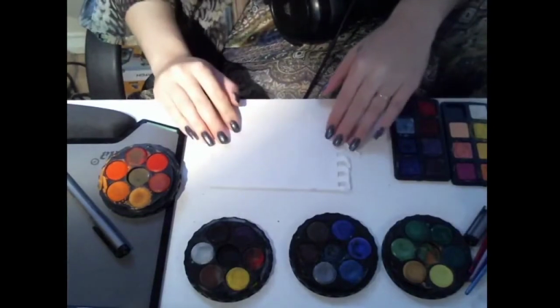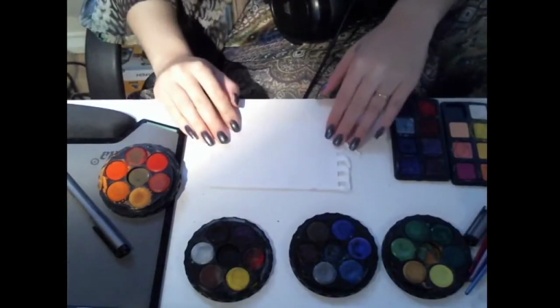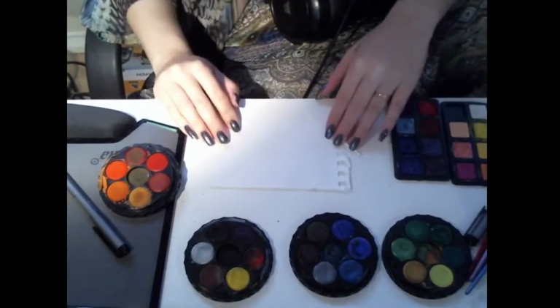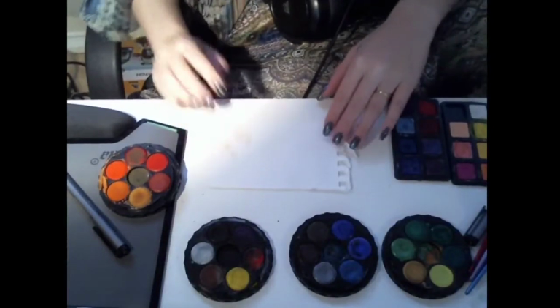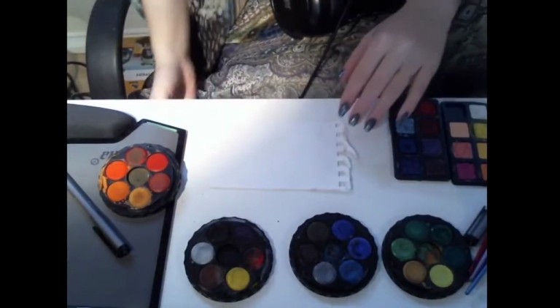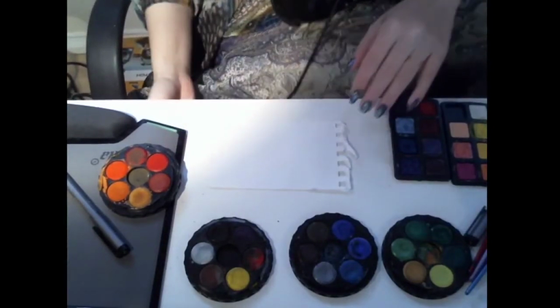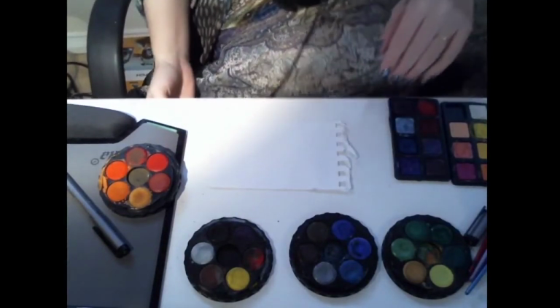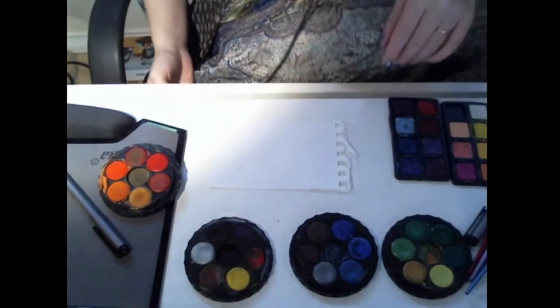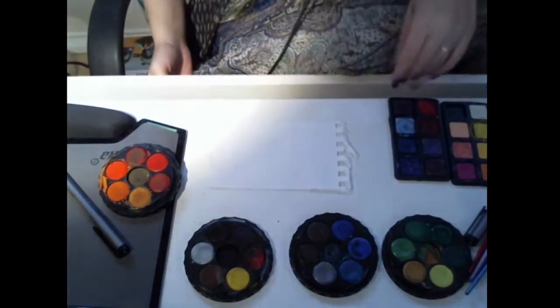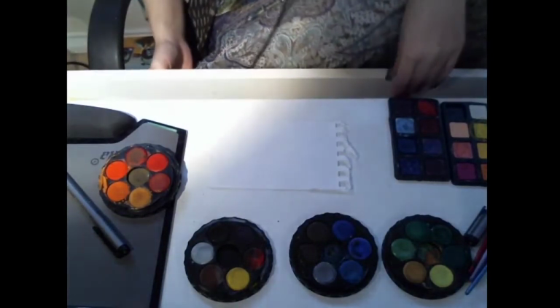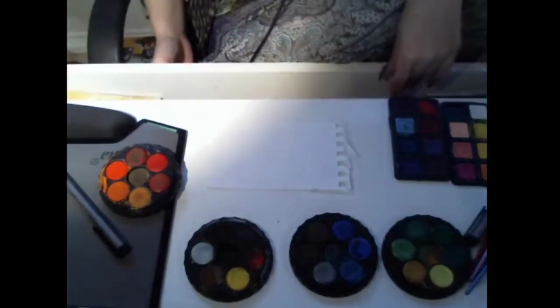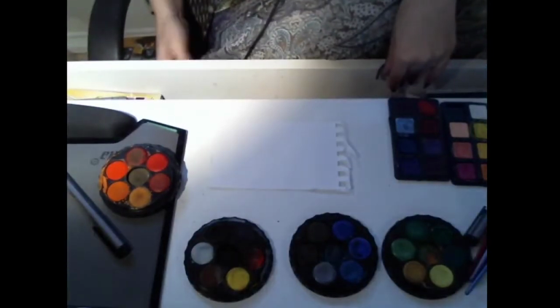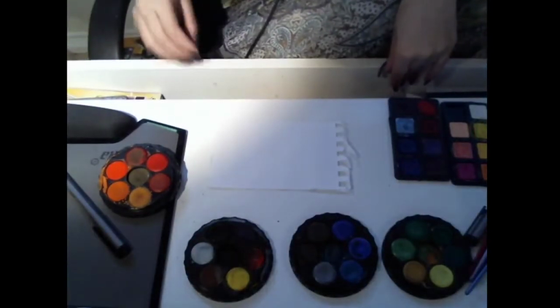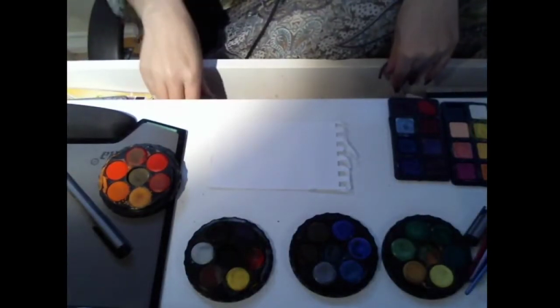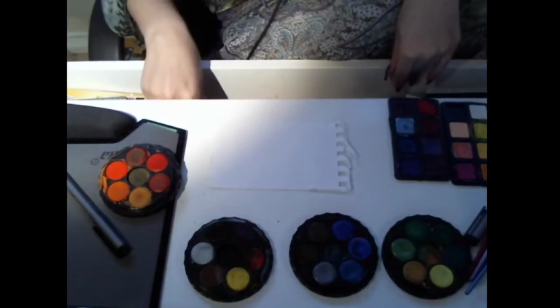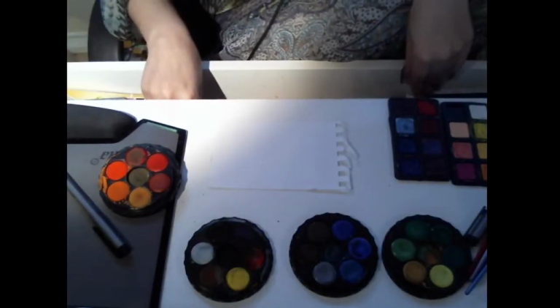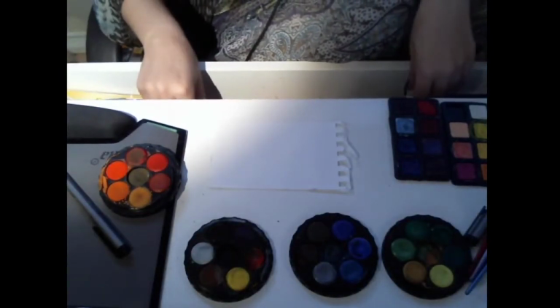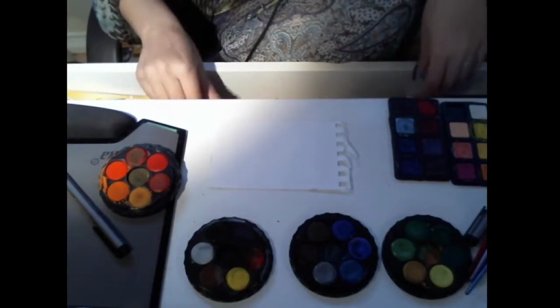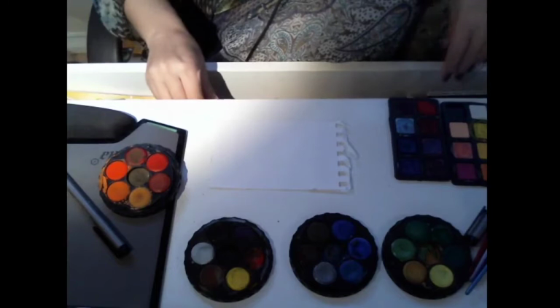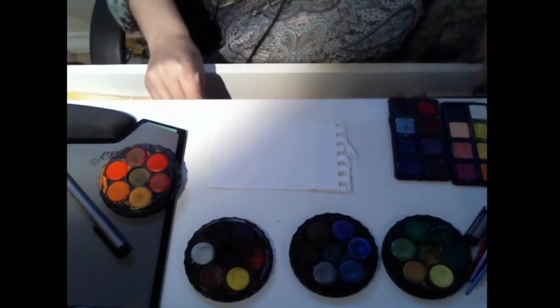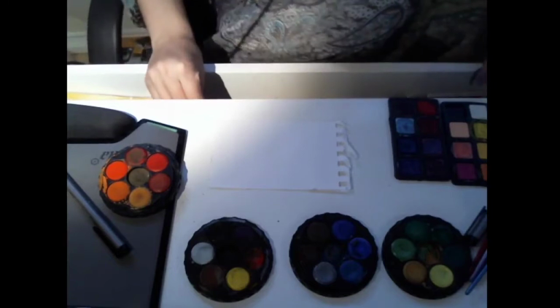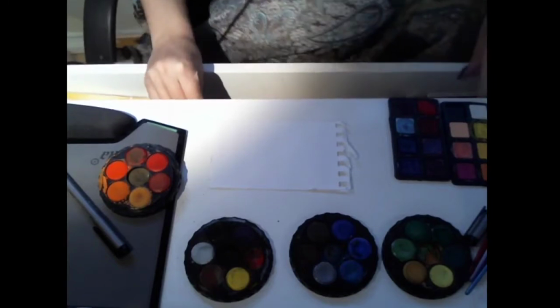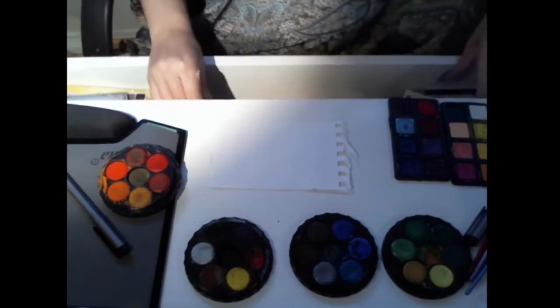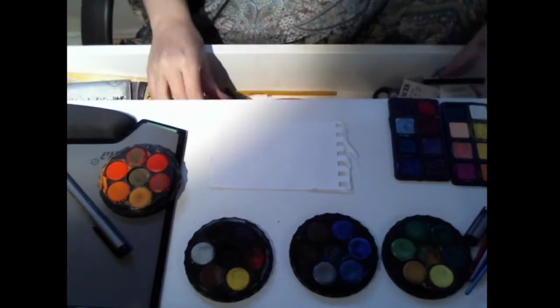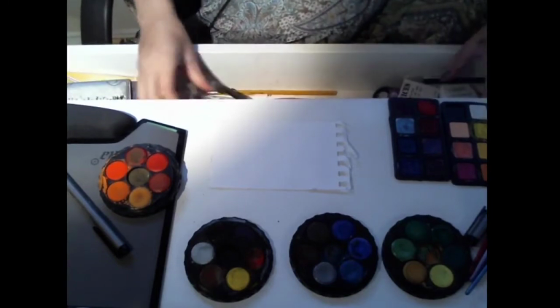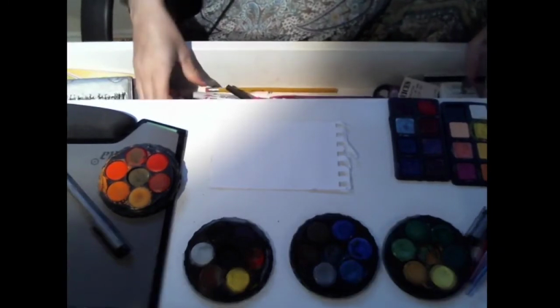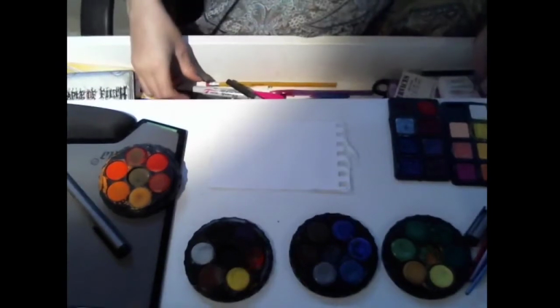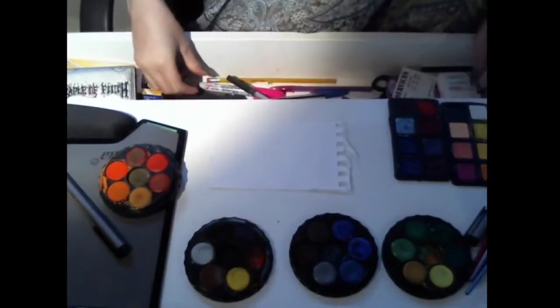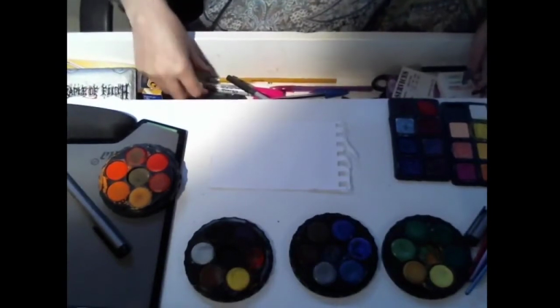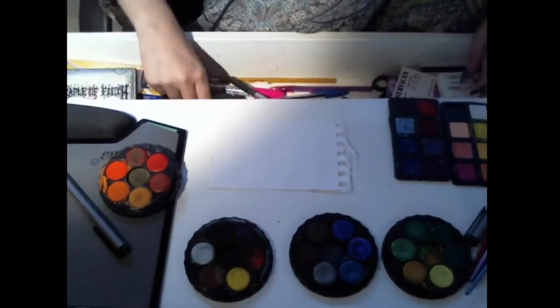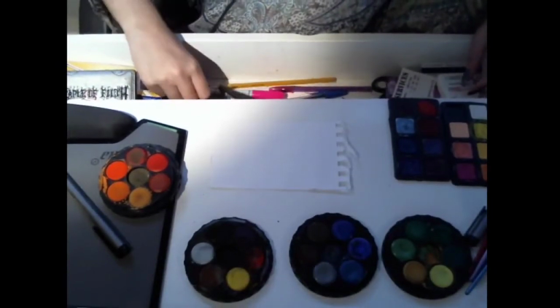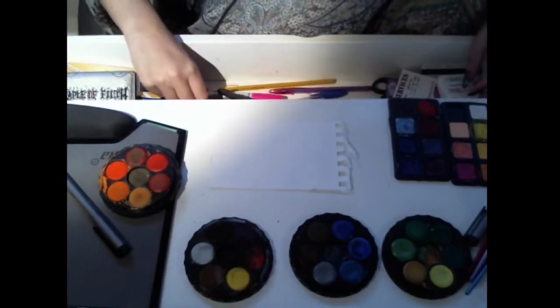I know my camera isn't that great. One thing I'm gonna do — I should have done this first already.